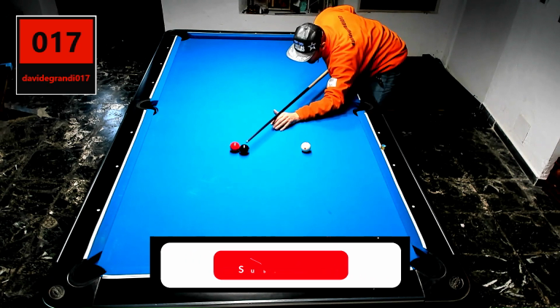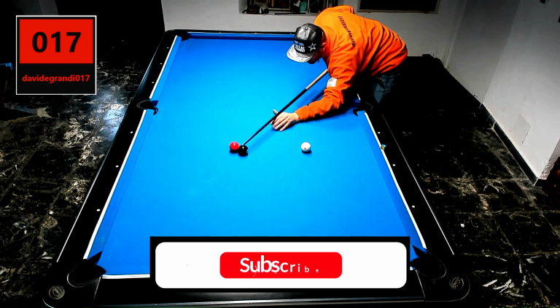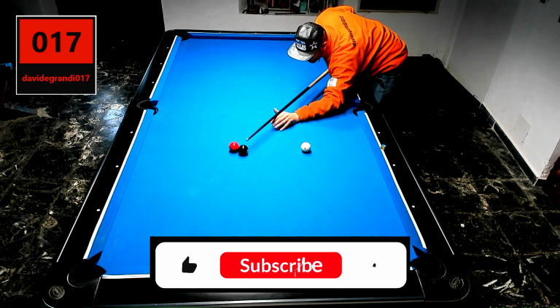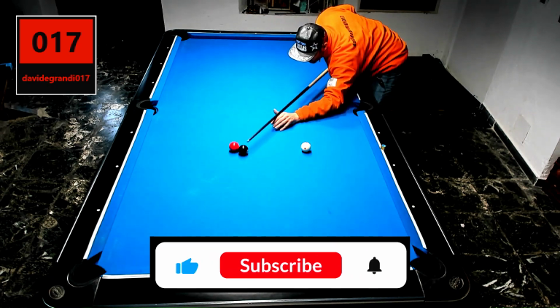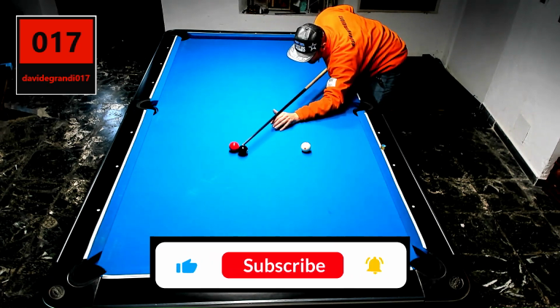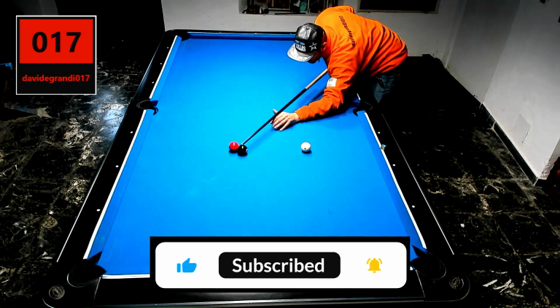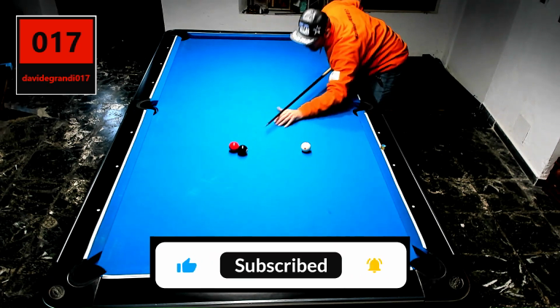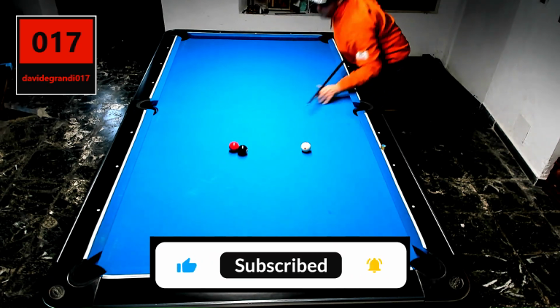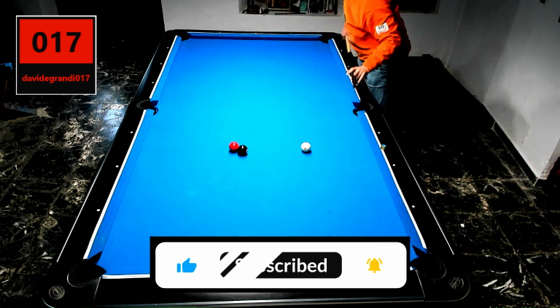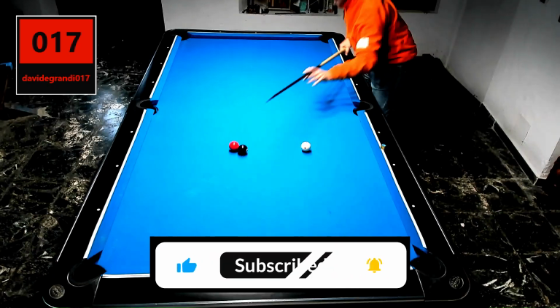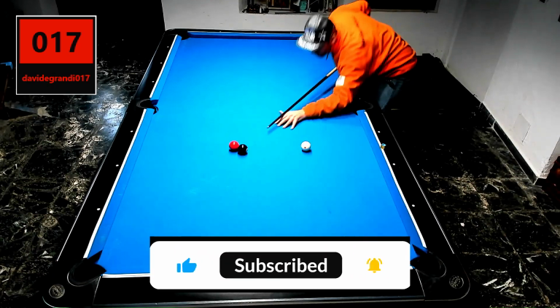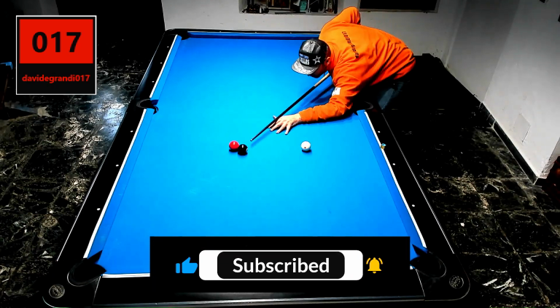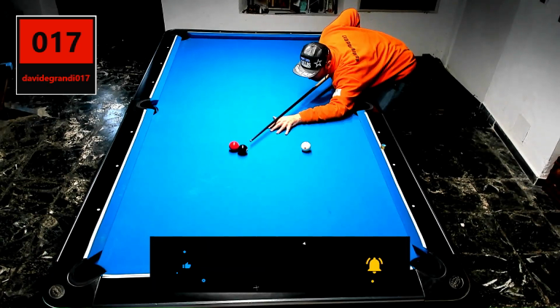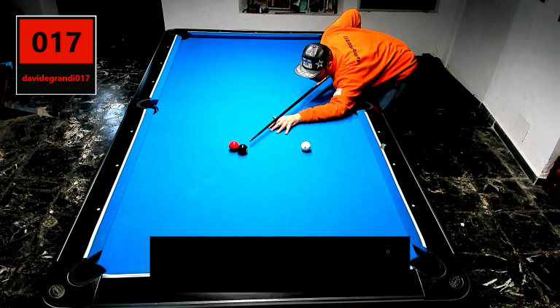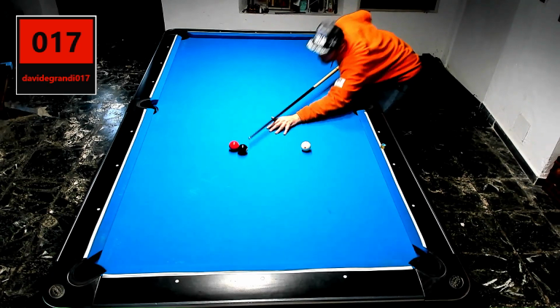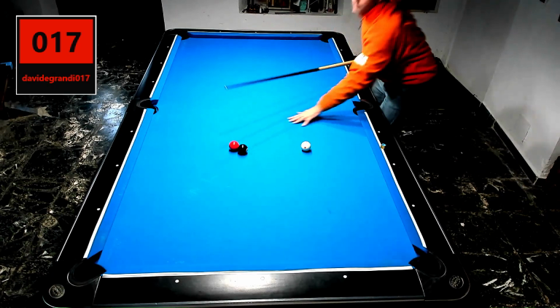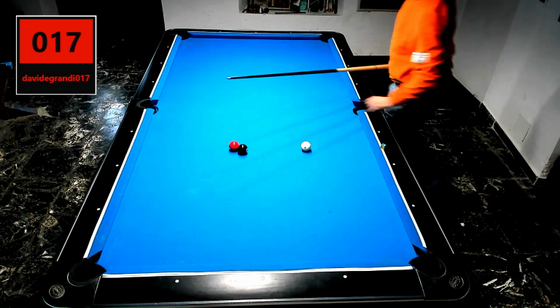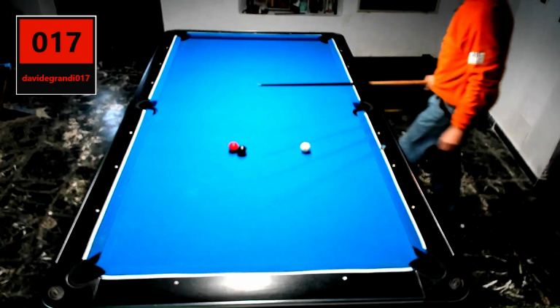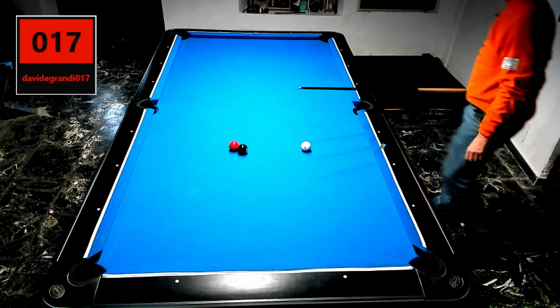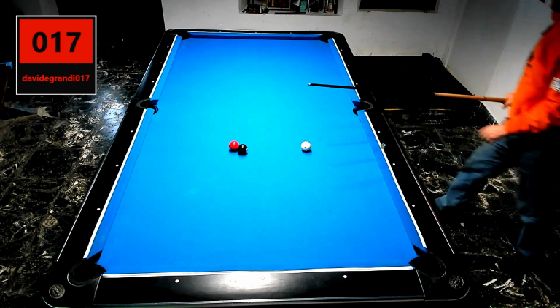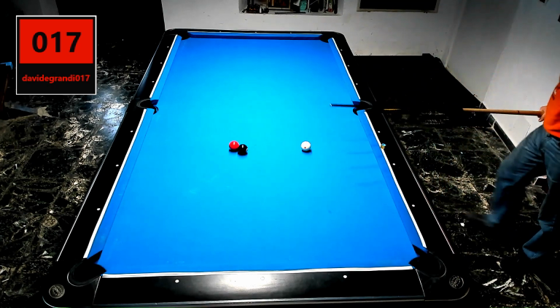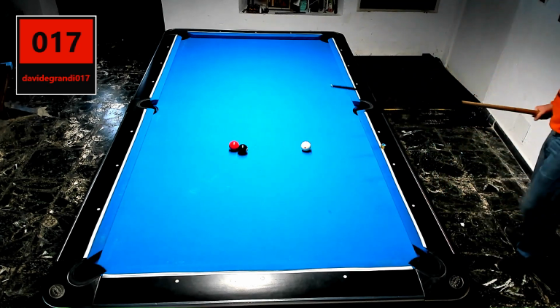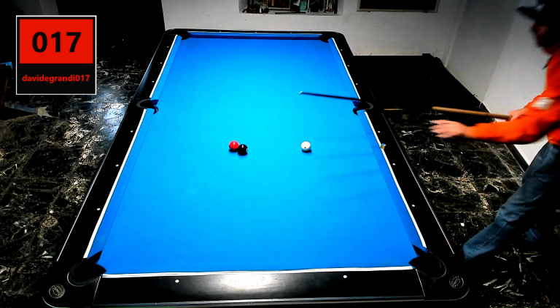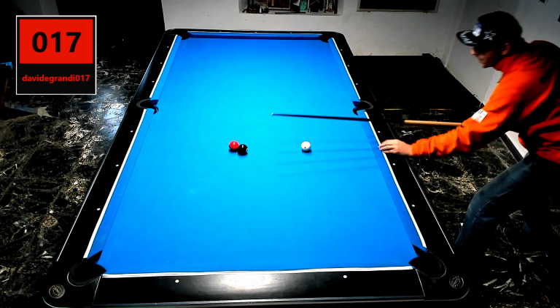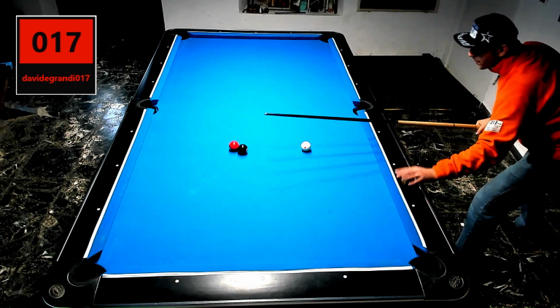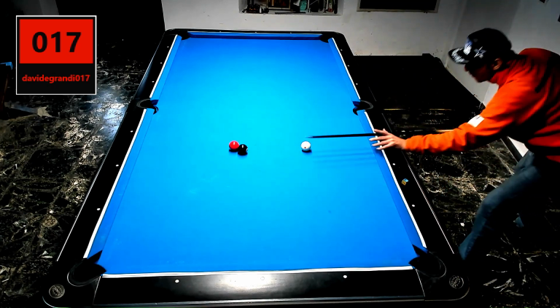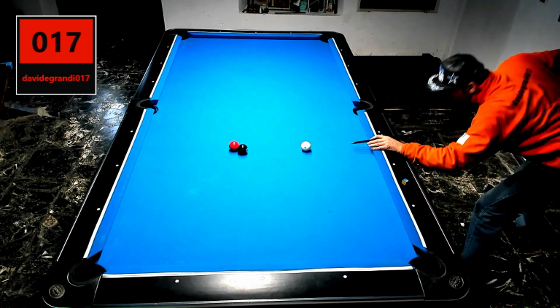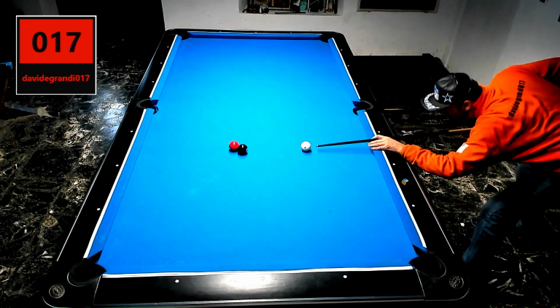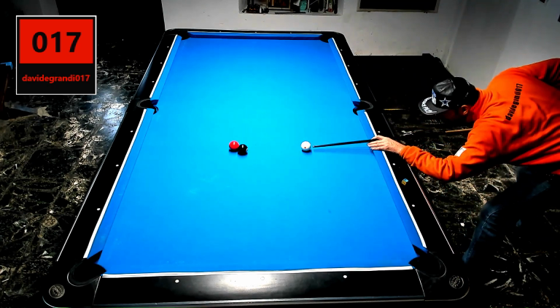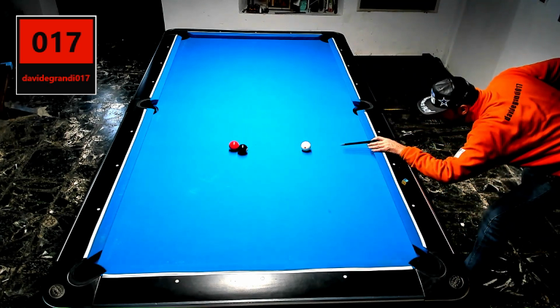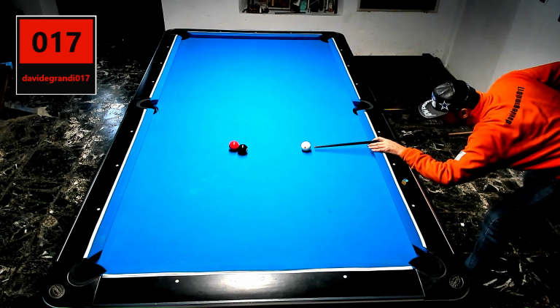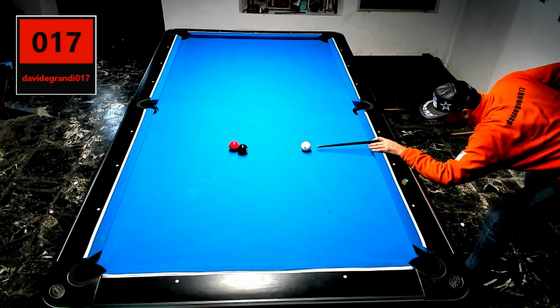Hit as if you wanted to lean on the red ball. Measure the direction of the black ball before shooting. Give an effect to the right at approximately 5 o'clock.